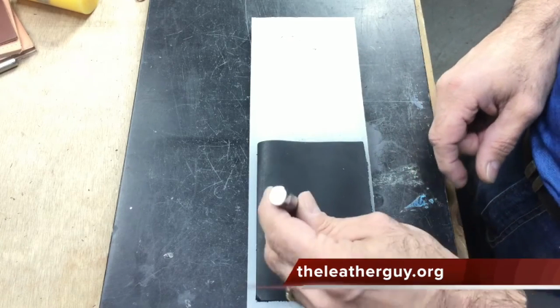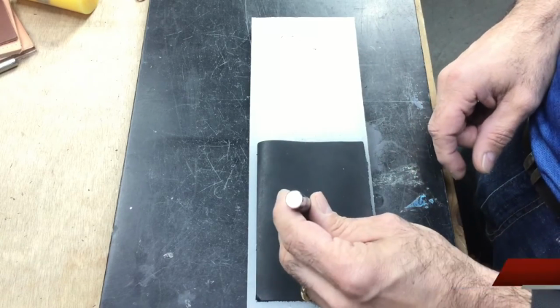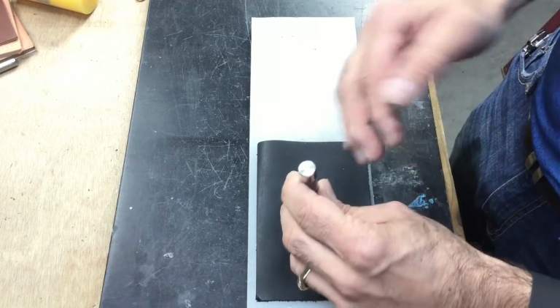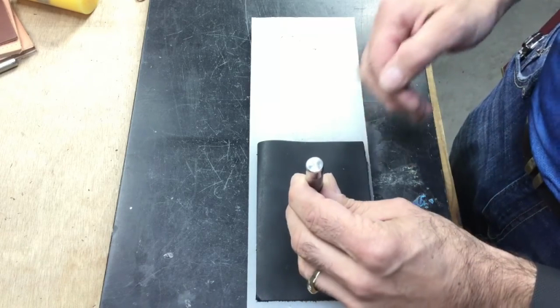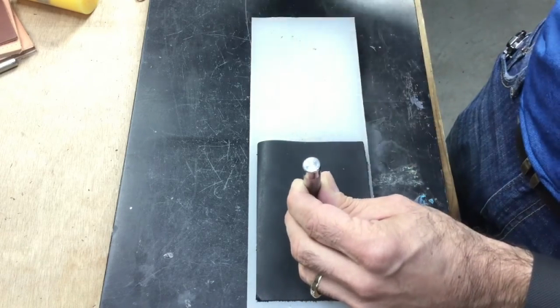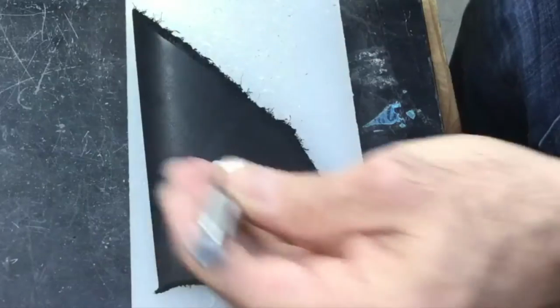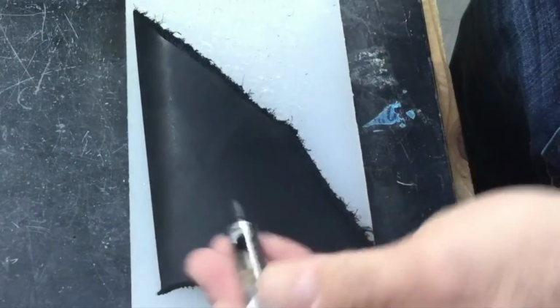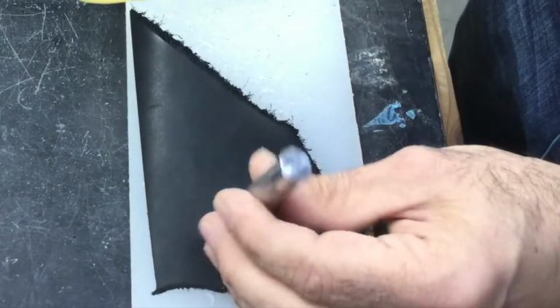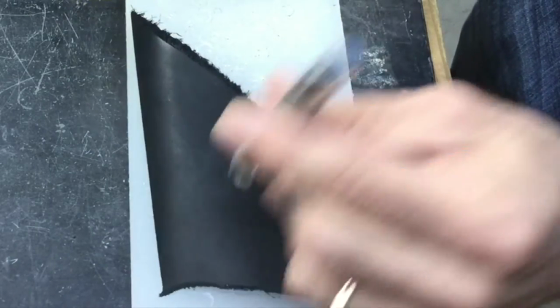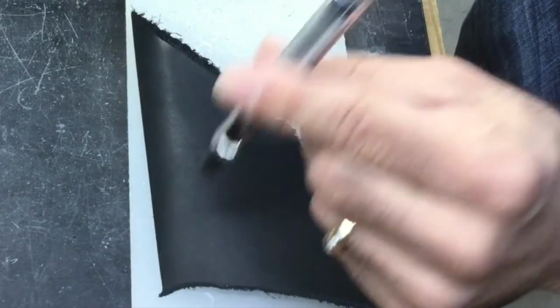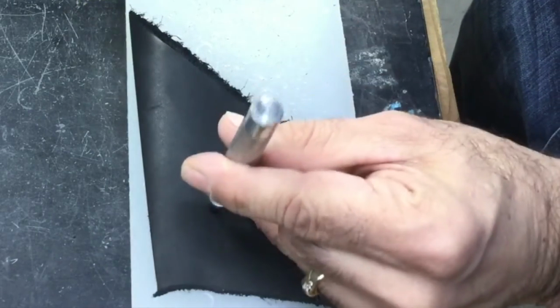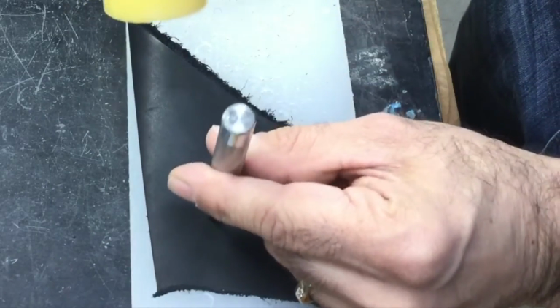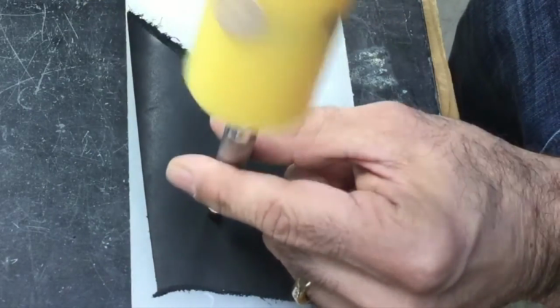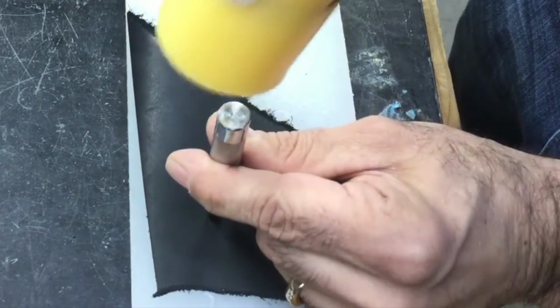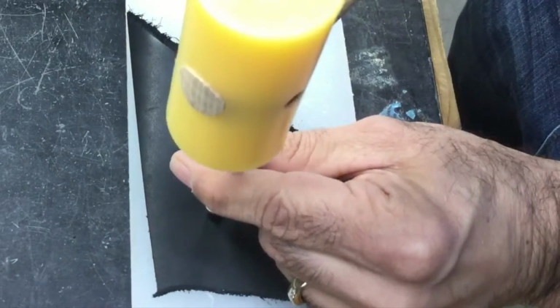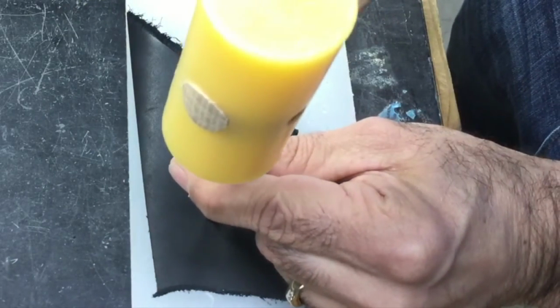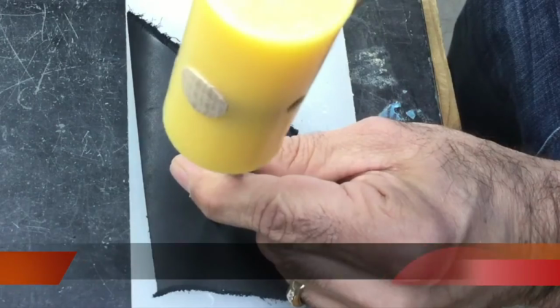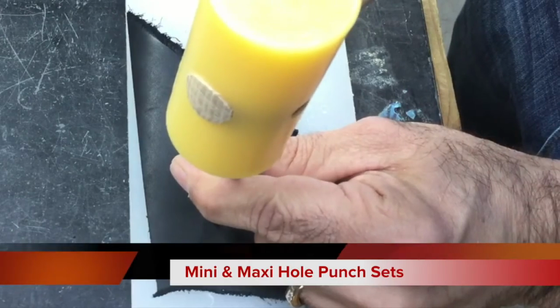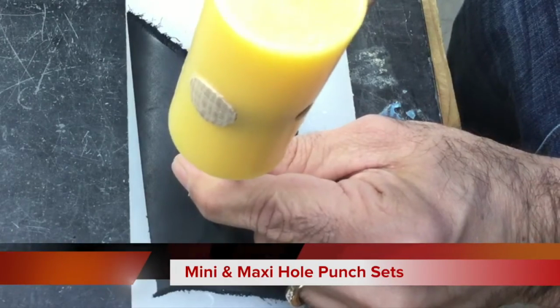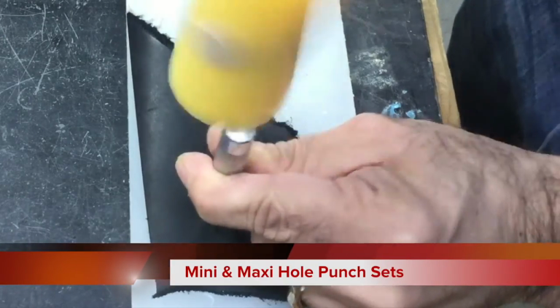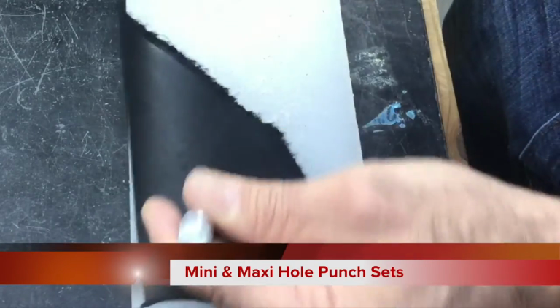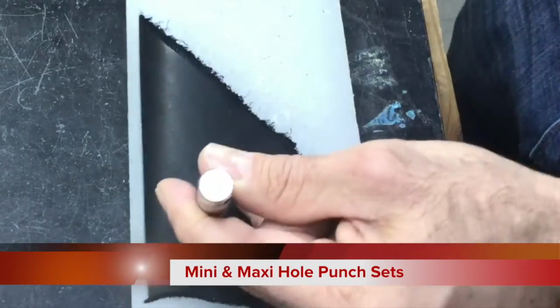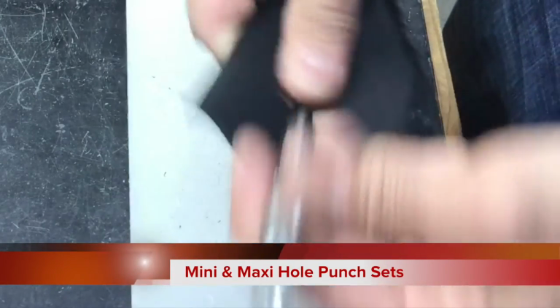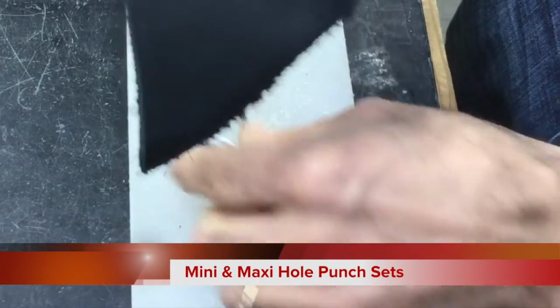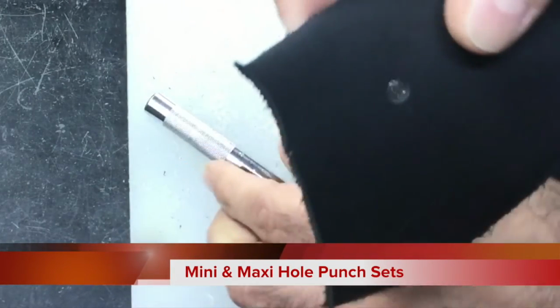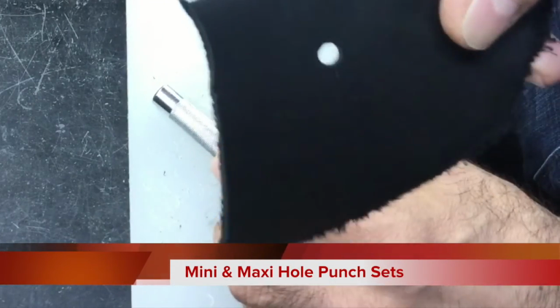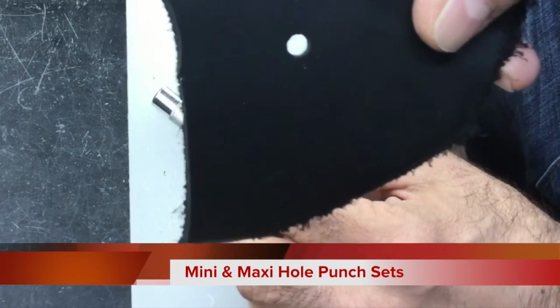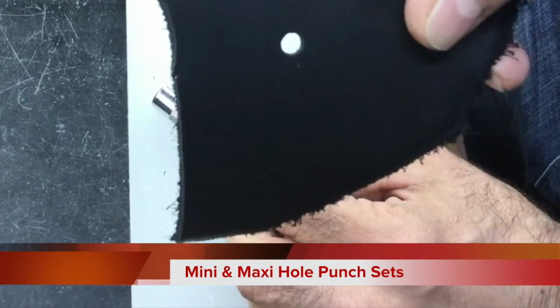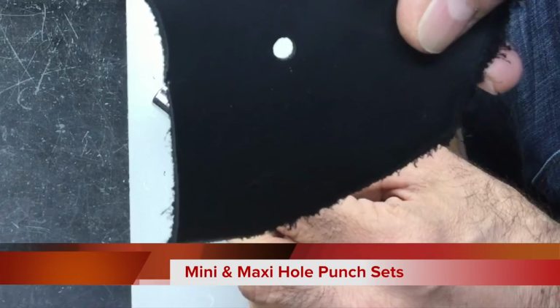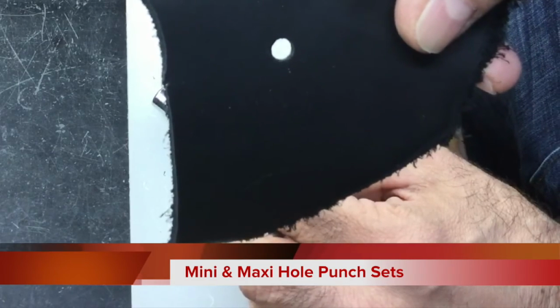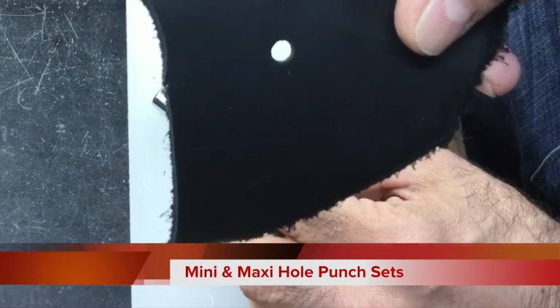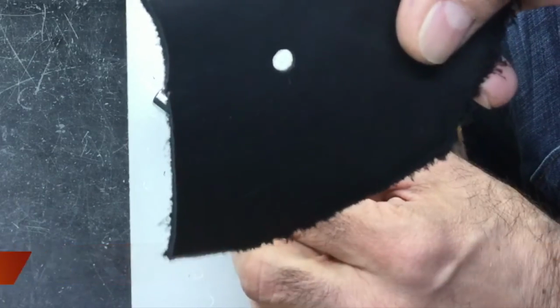With this punch, you're able to punch holes farther in on your leather. Basically all you do is take your hole punch, hold it in your hand, give it a blow with your hammer or mallet, and you've got a hole. That's all there is to it.